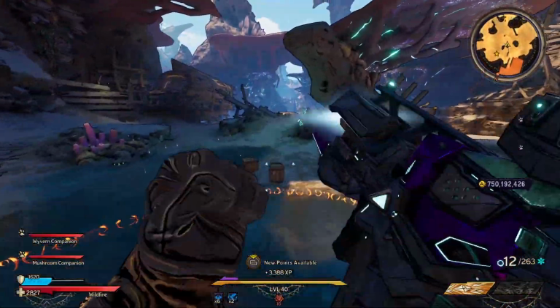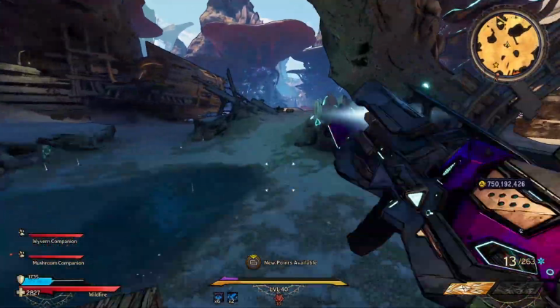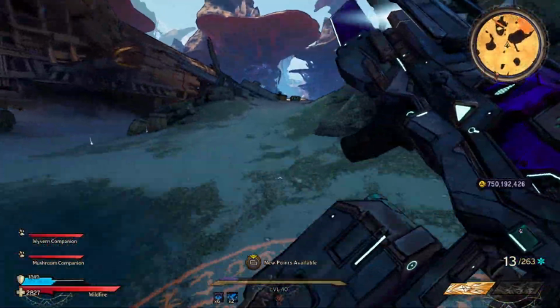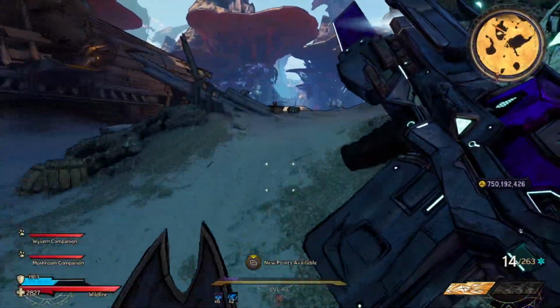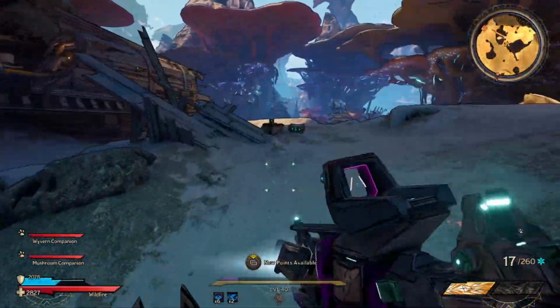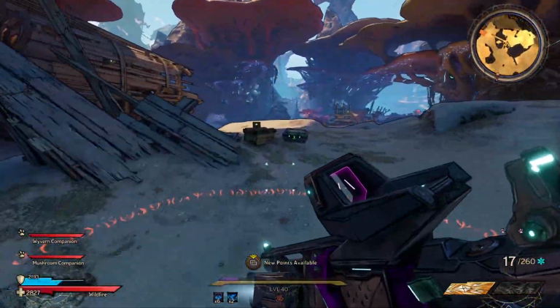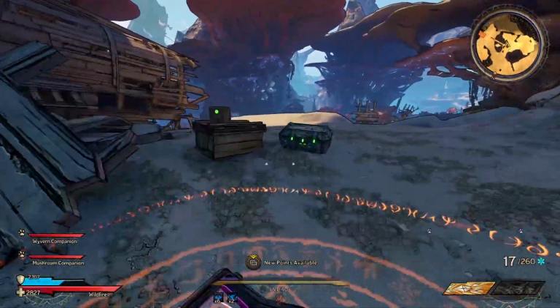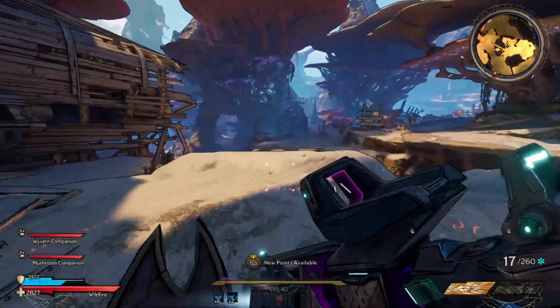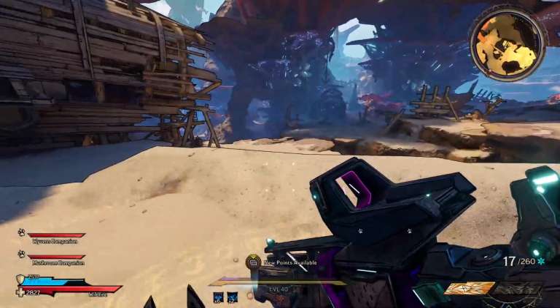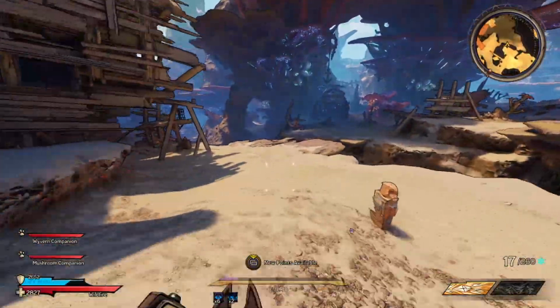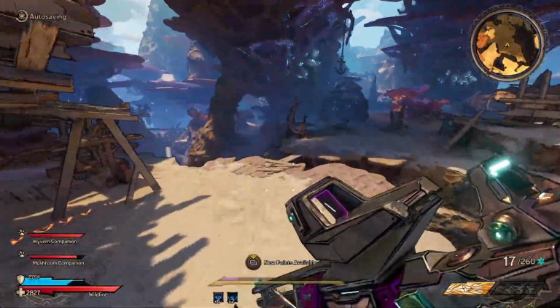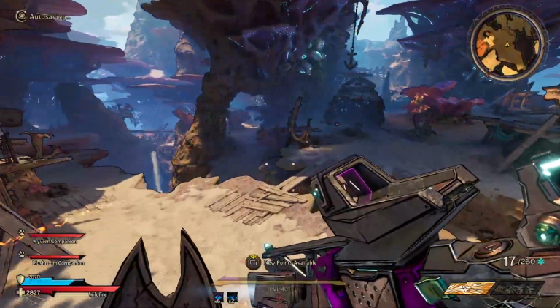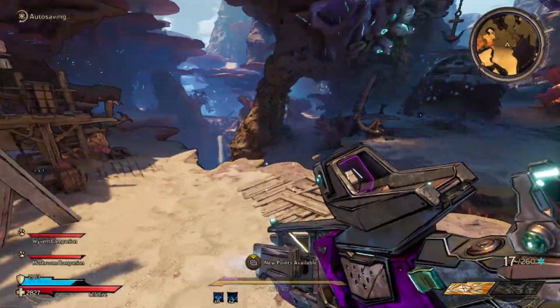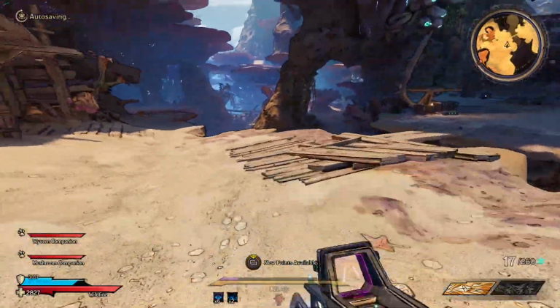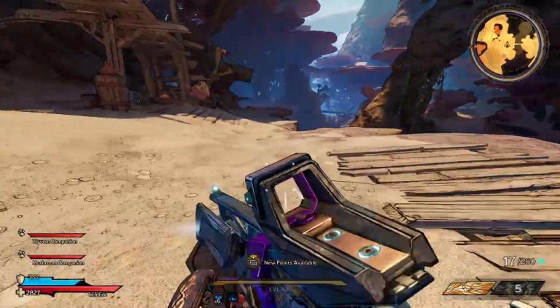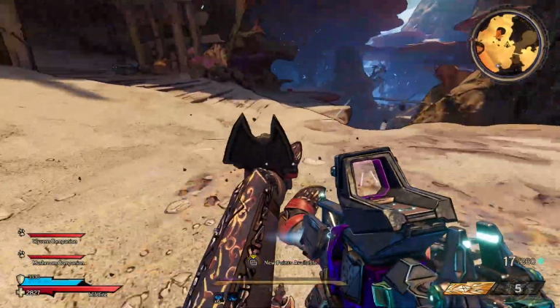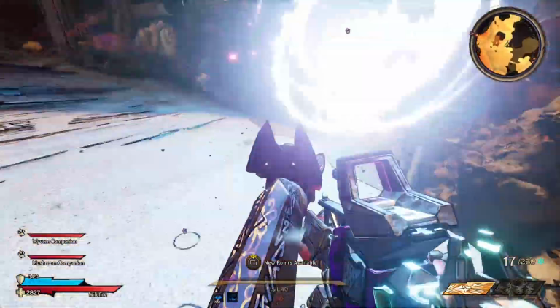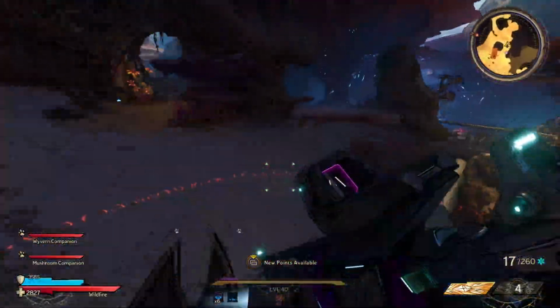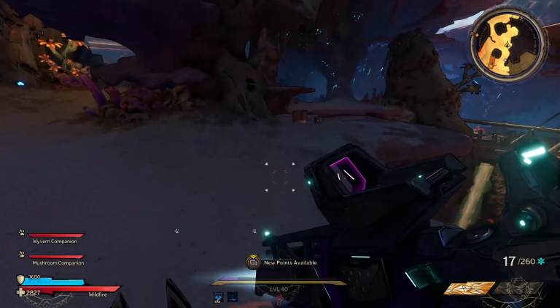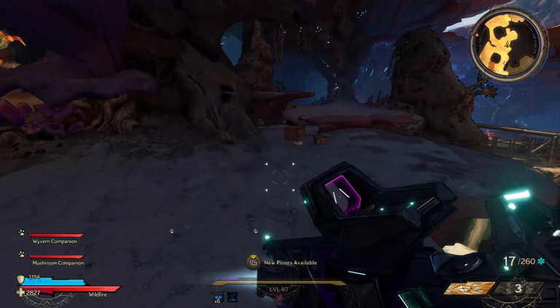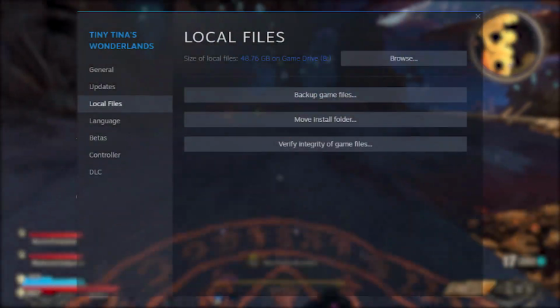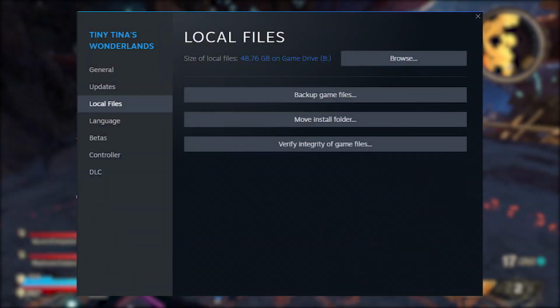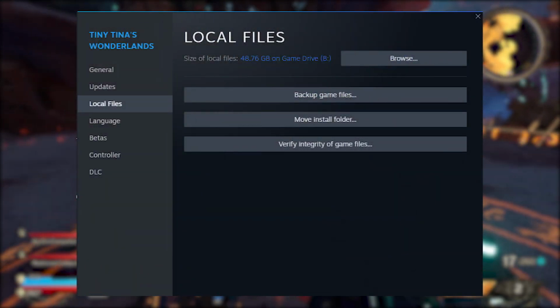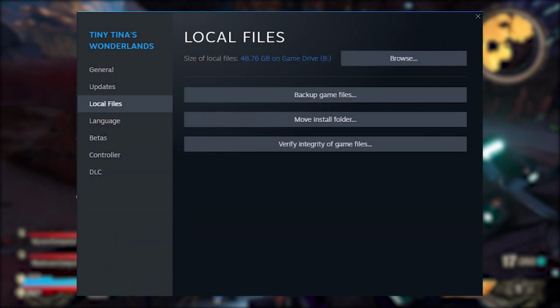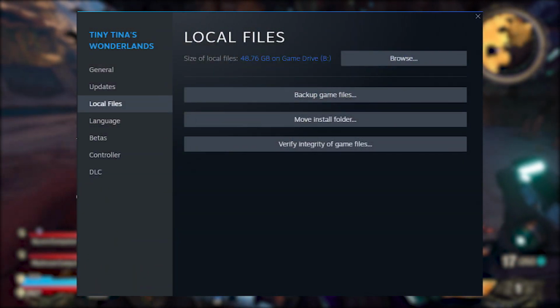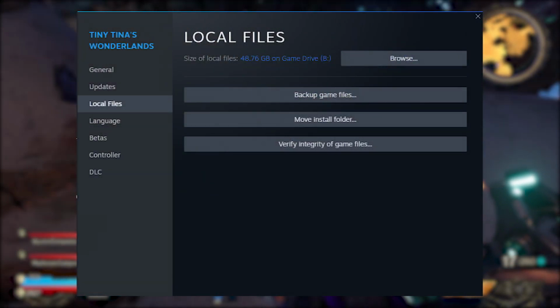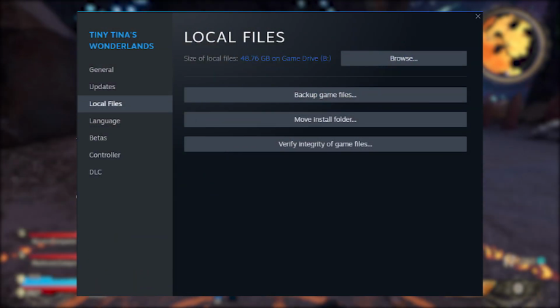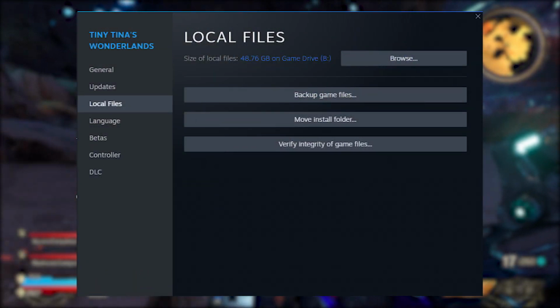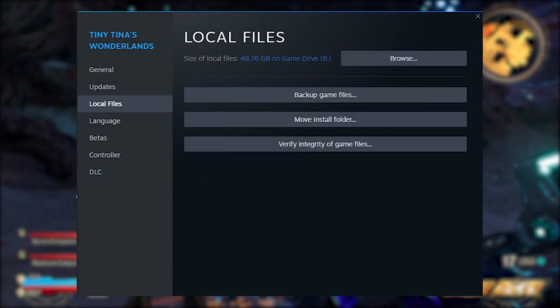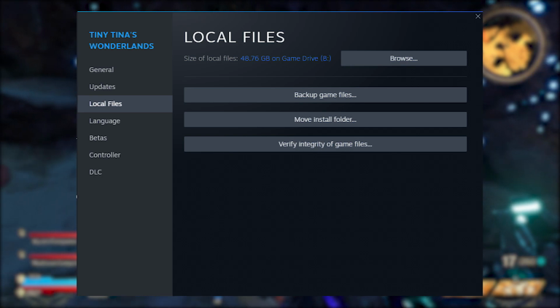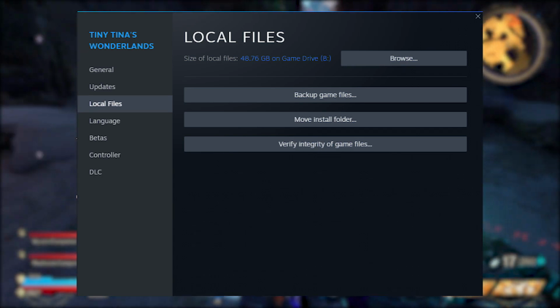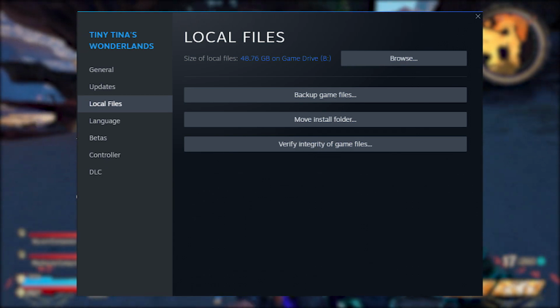Now, navigate to your Tiny Tina's Wonderlands game installation folder. If you're on Steam, you can do this by right-clicking Tiny Tina's Wonderlands, clicking Properties, going to Local Files and clicking Browse.